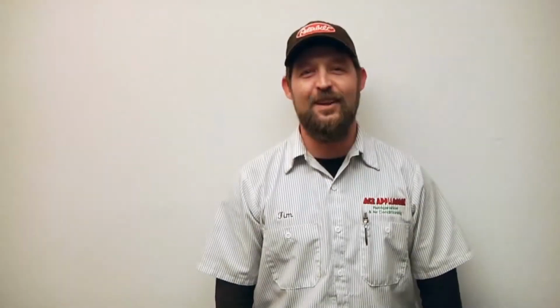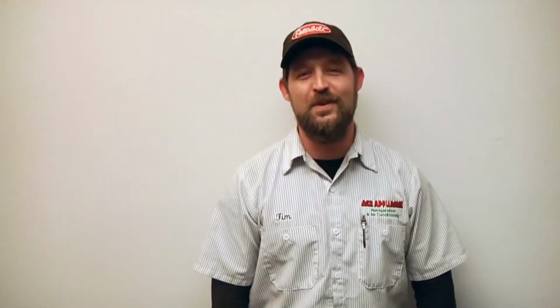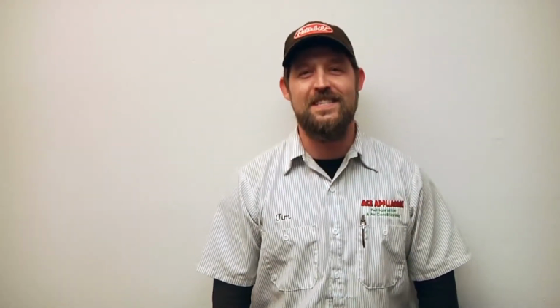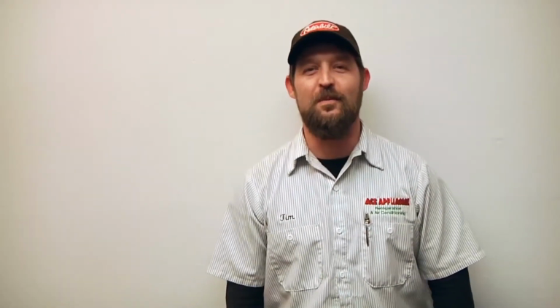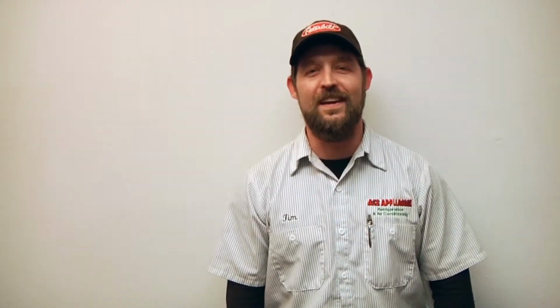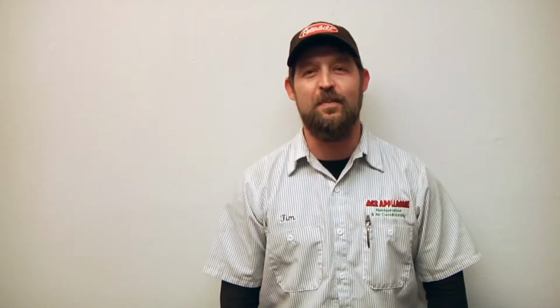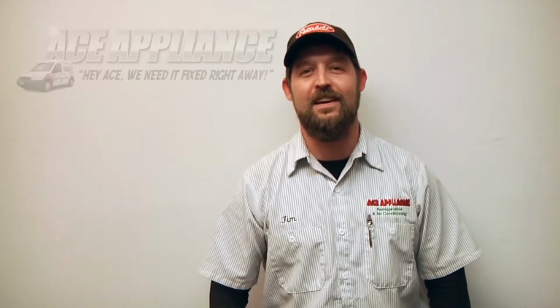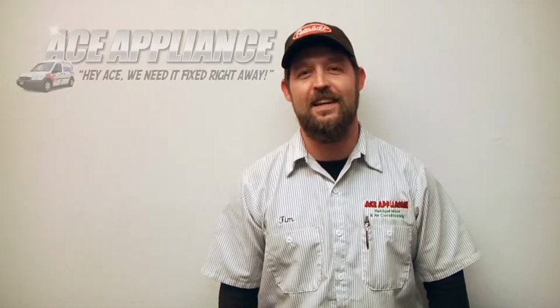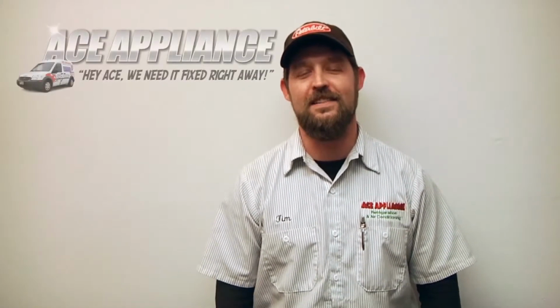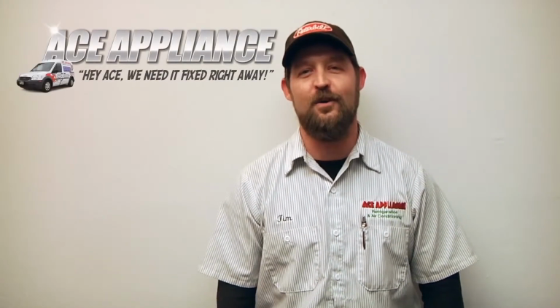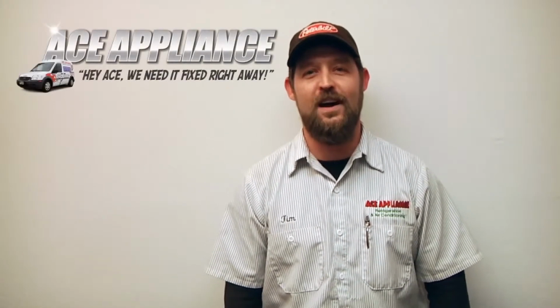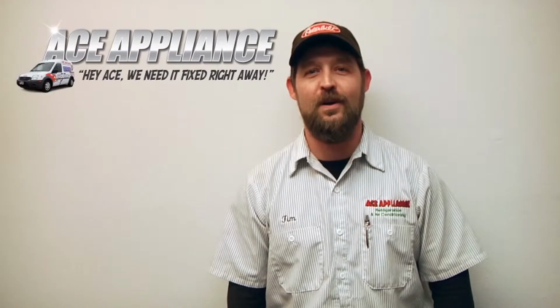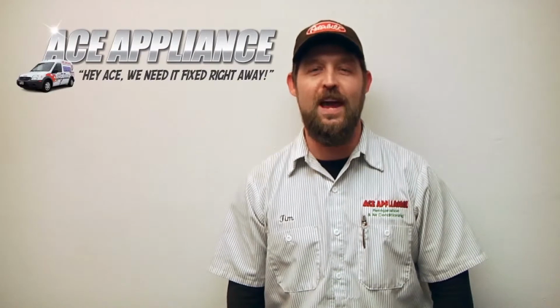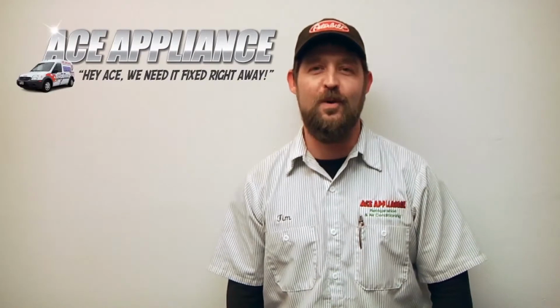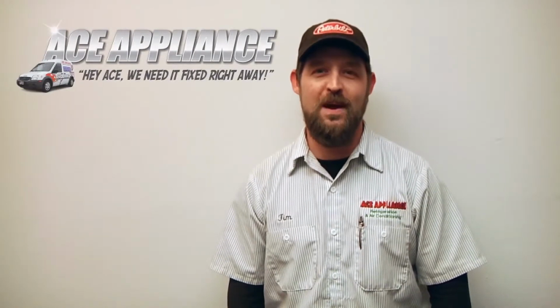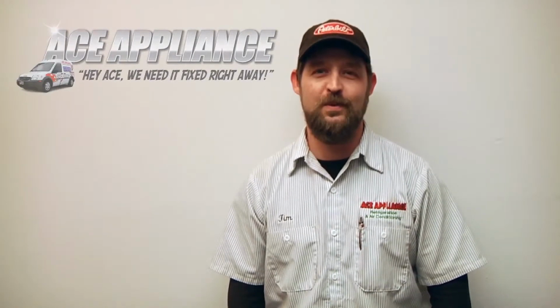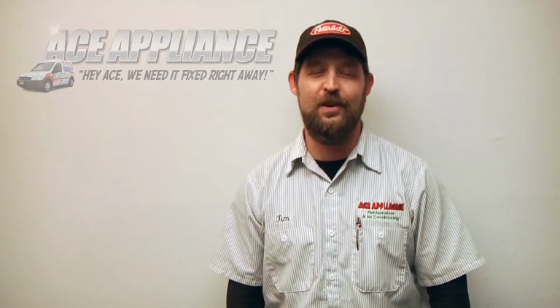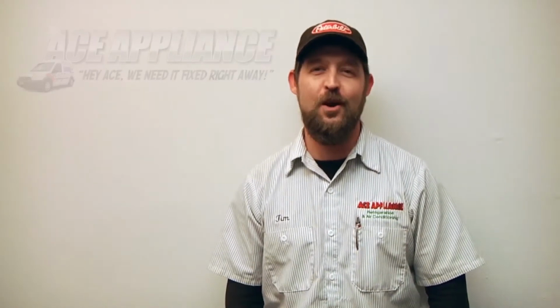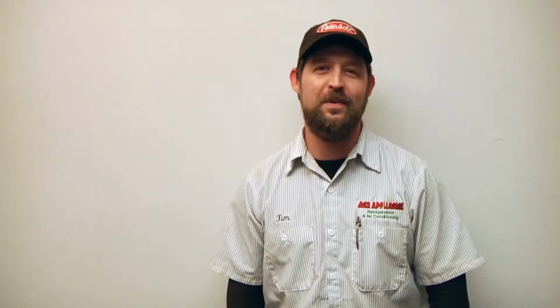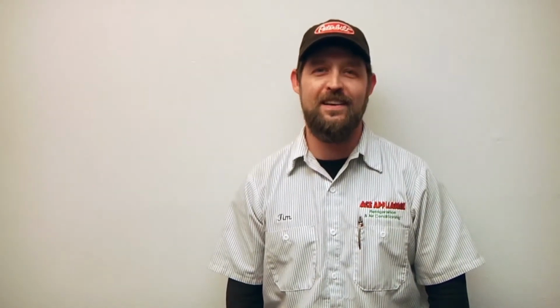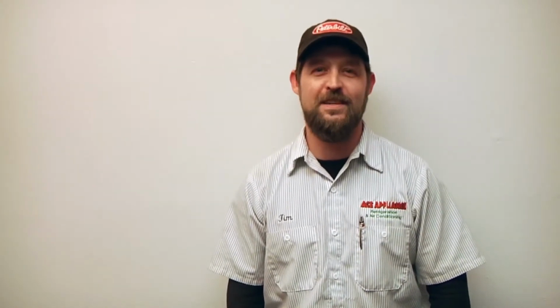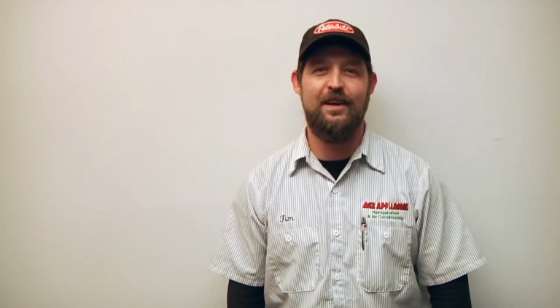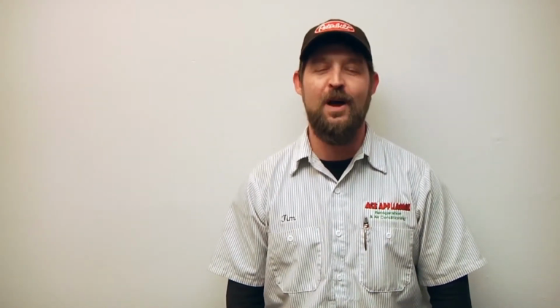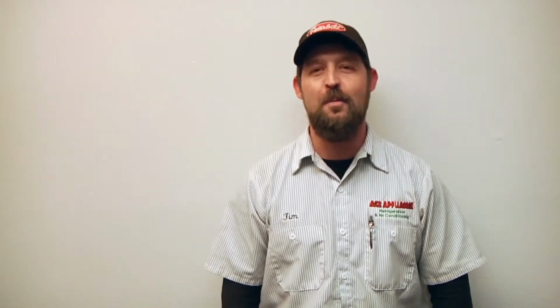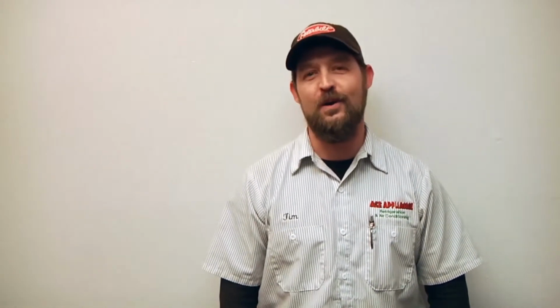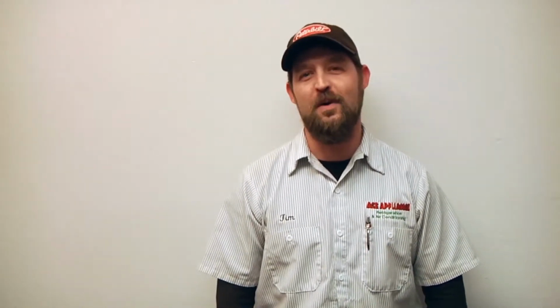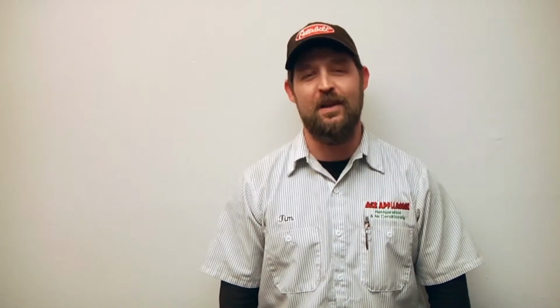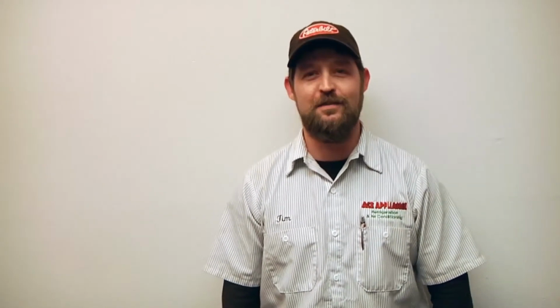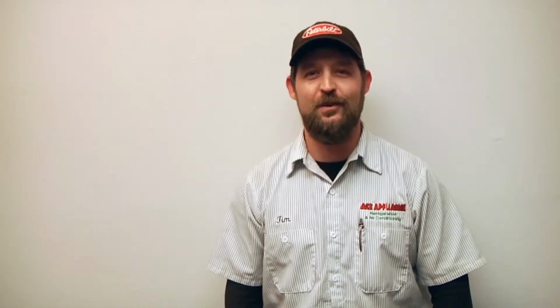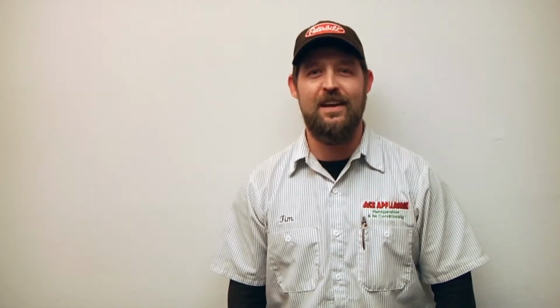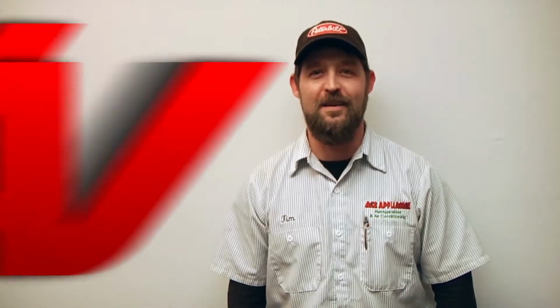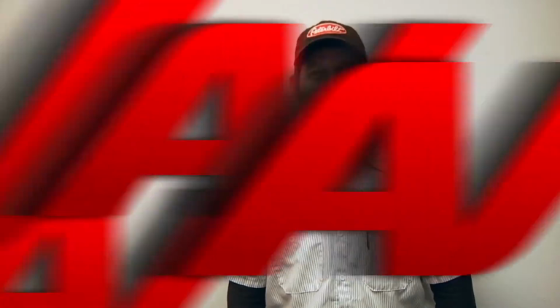Hello, this is Tim with Ace Appliance in Toledo, Ohio, and welcome back to another in-home diagnostic video brought to you by appliancevideo.com.